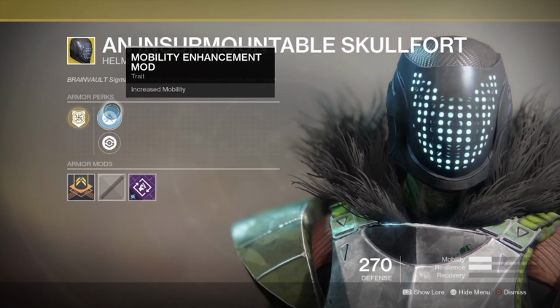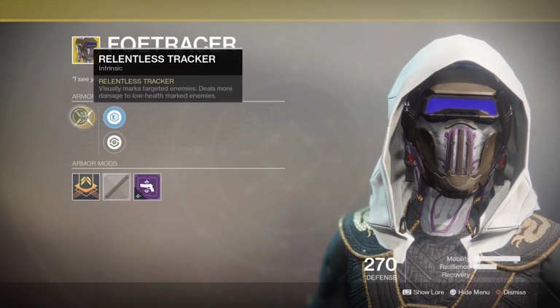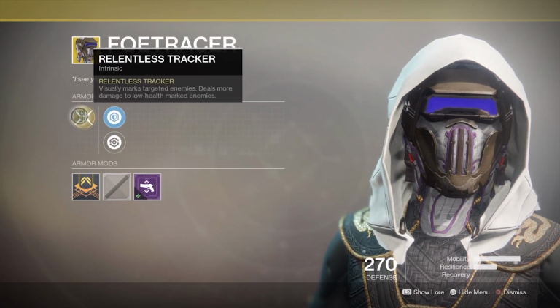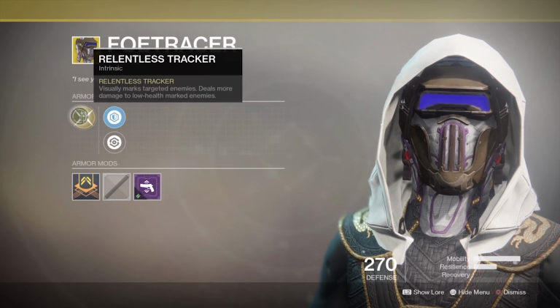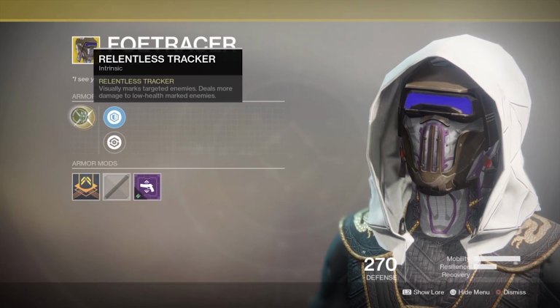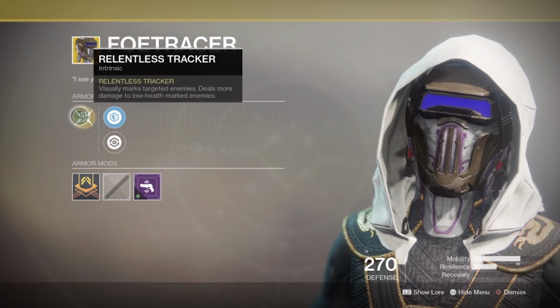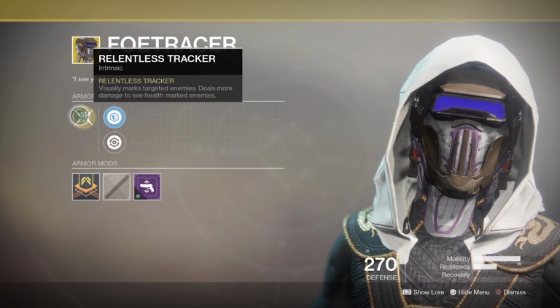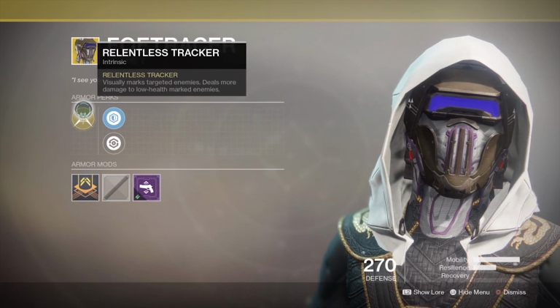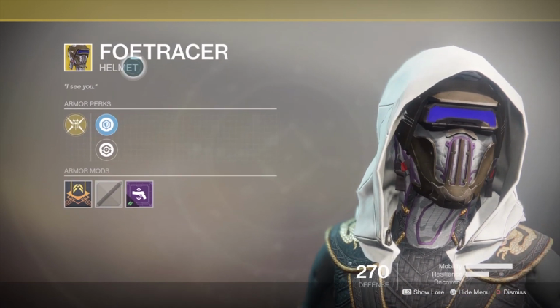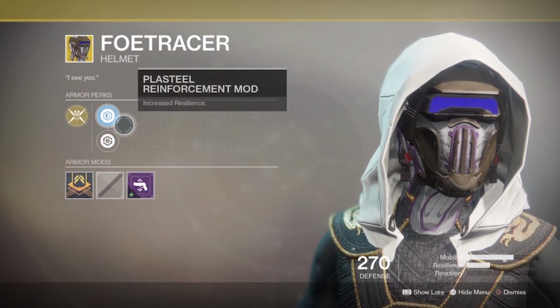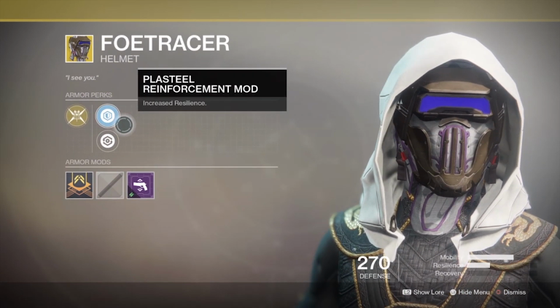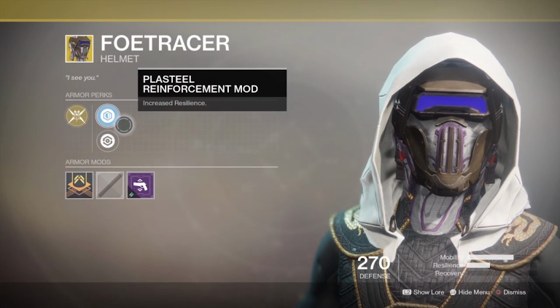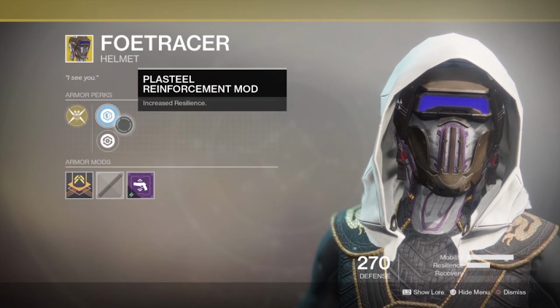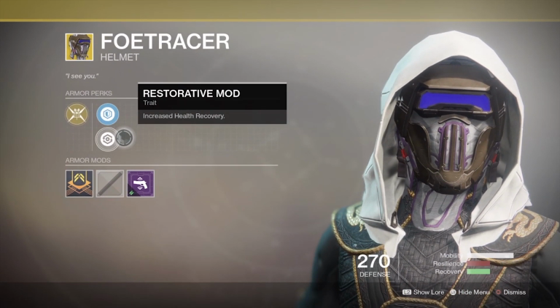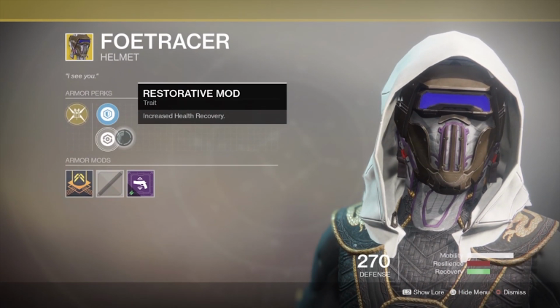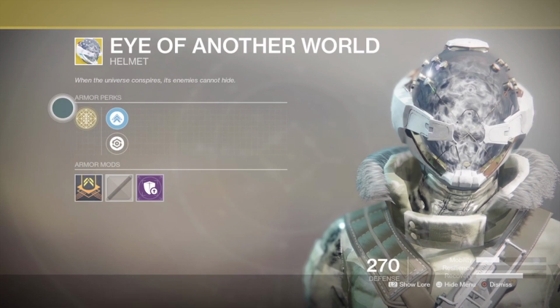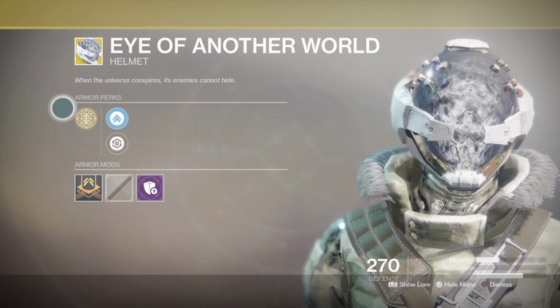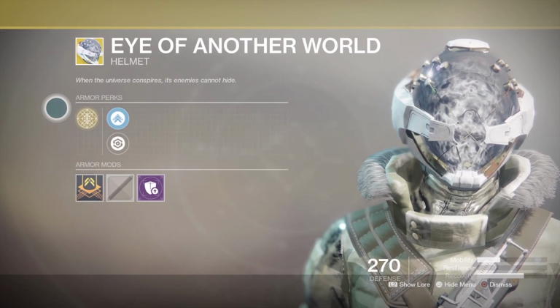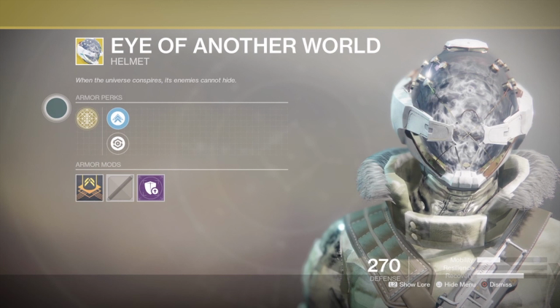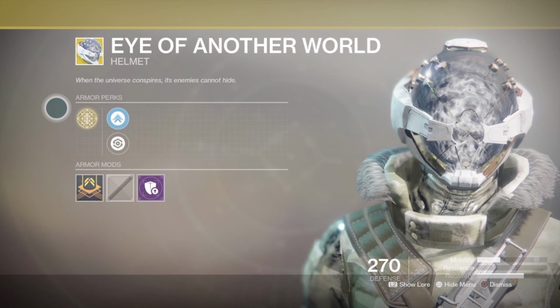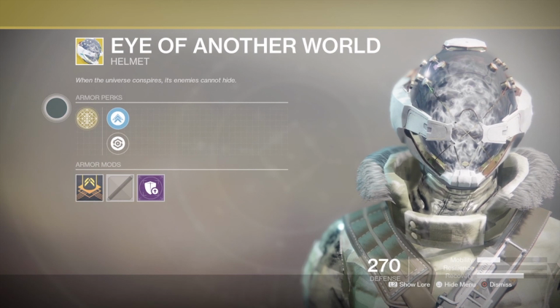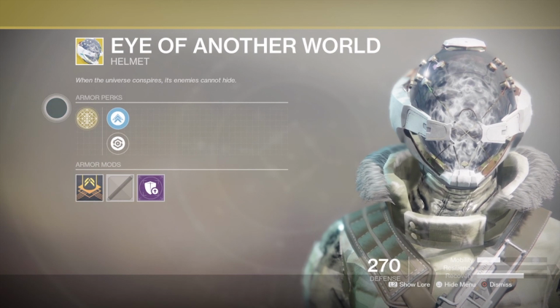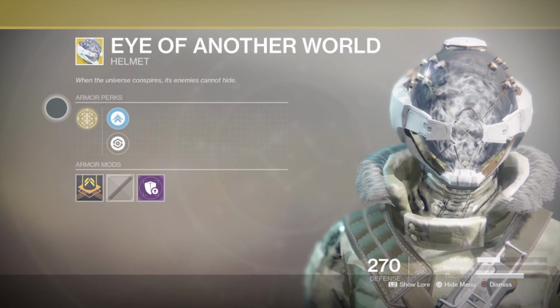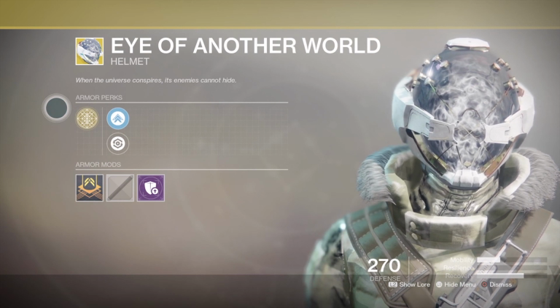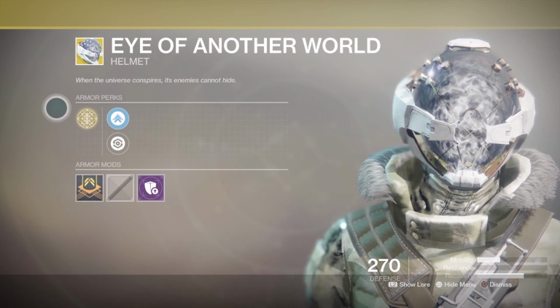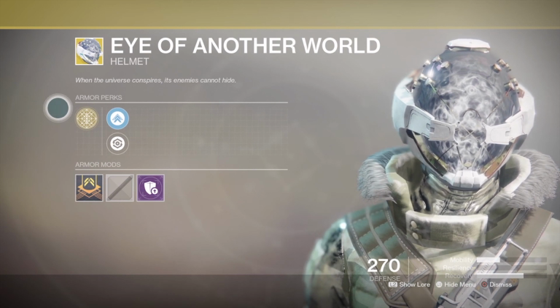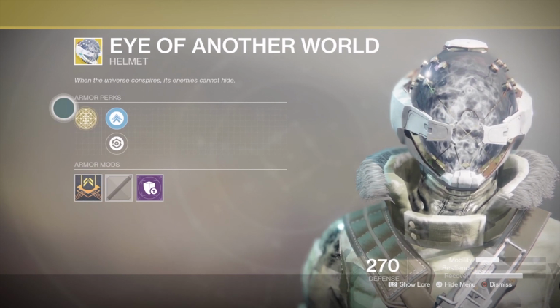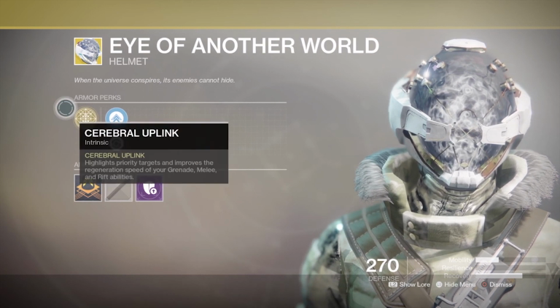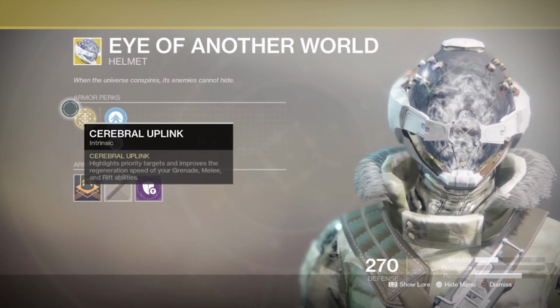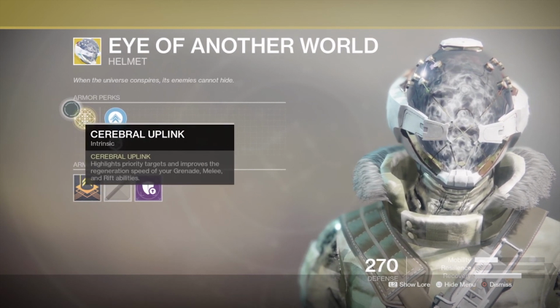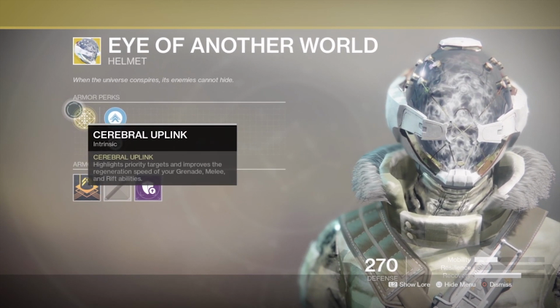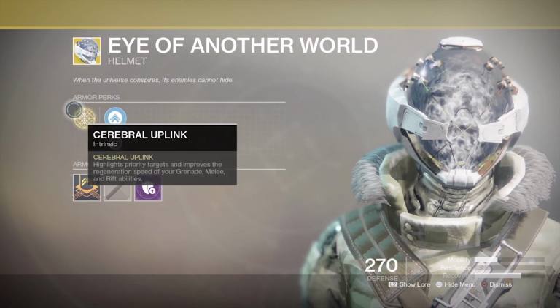Hunters get Foe Tracer, which marks enemies you target and gives you a damage boost to low health enemies, and Warlocks get Eye of Another World, which highlights priority targets and improves the regeneration speed of your grenade, melee and rift abilities.